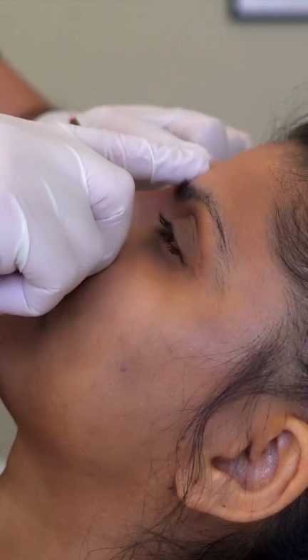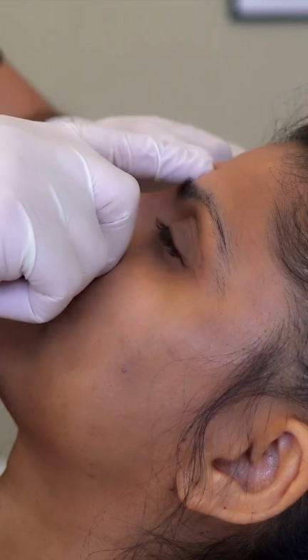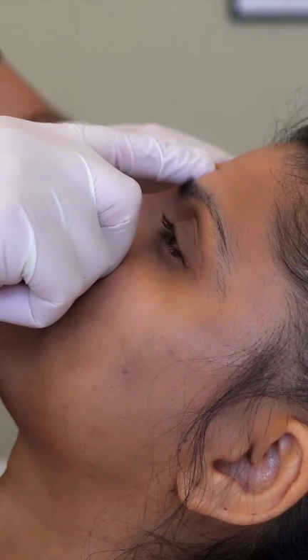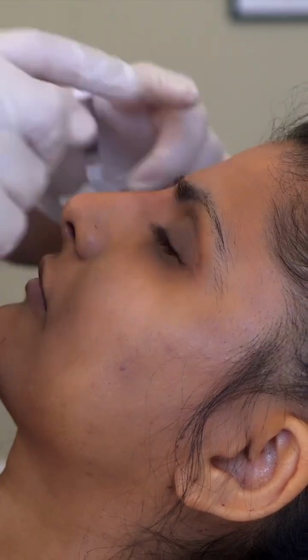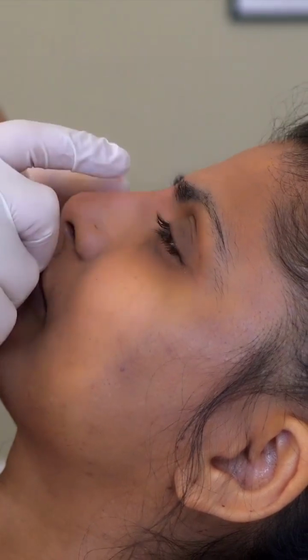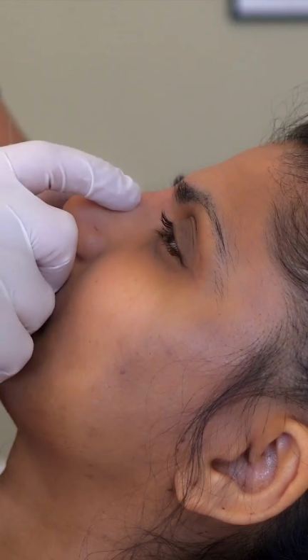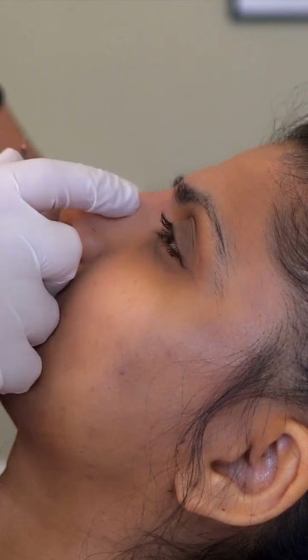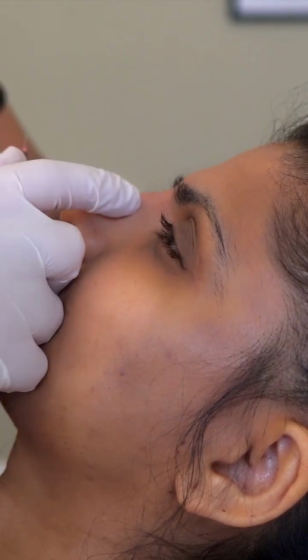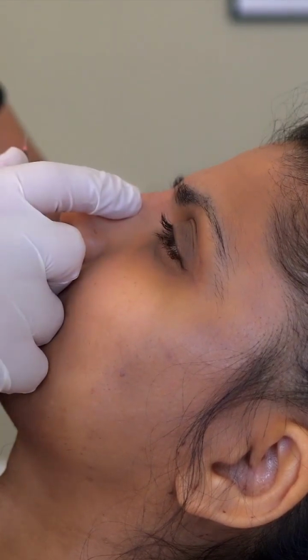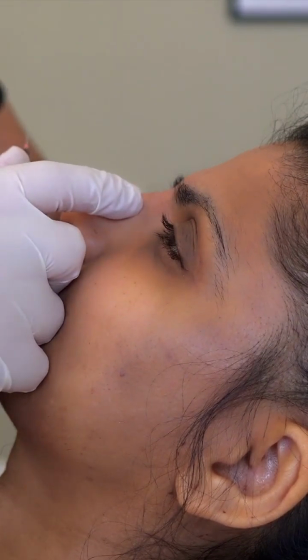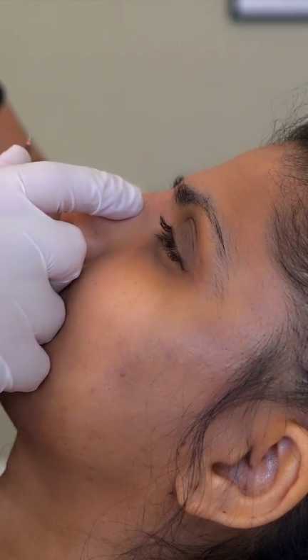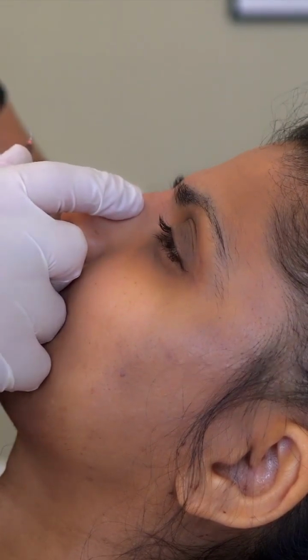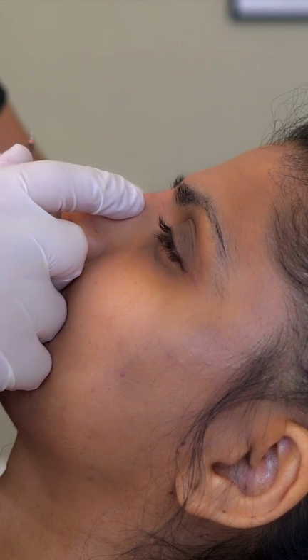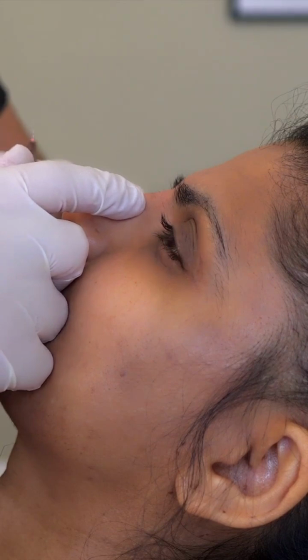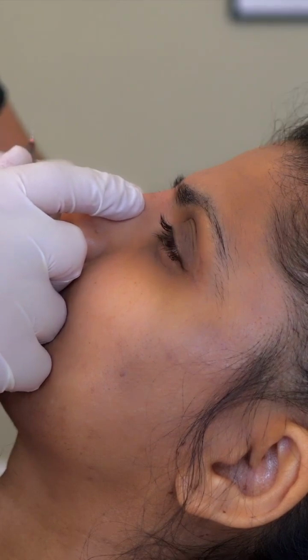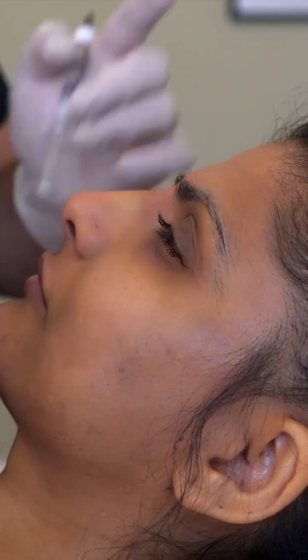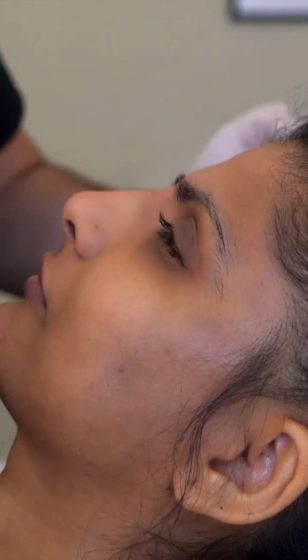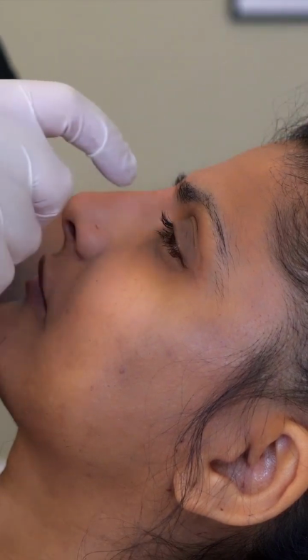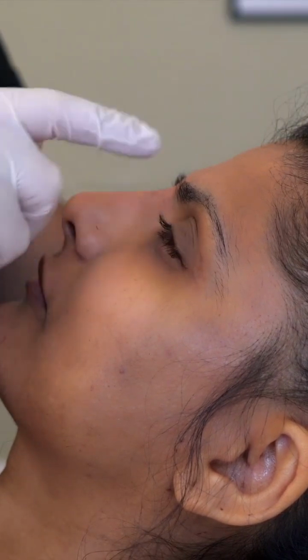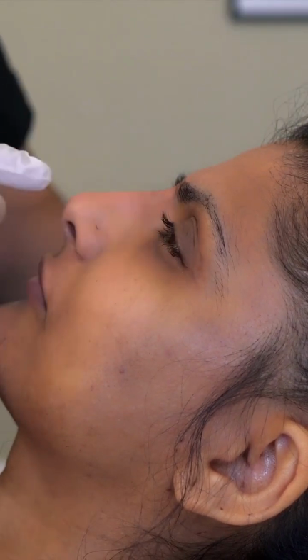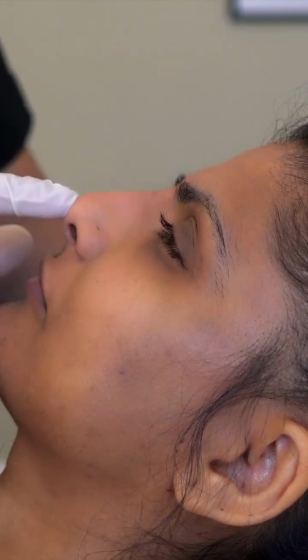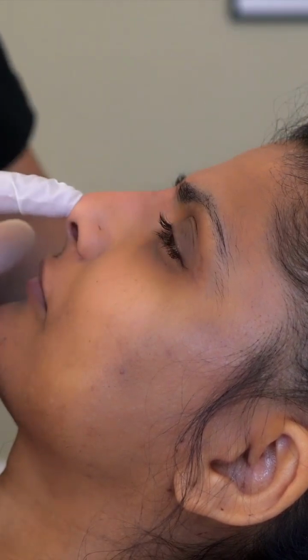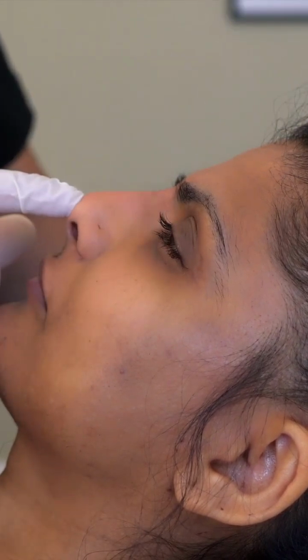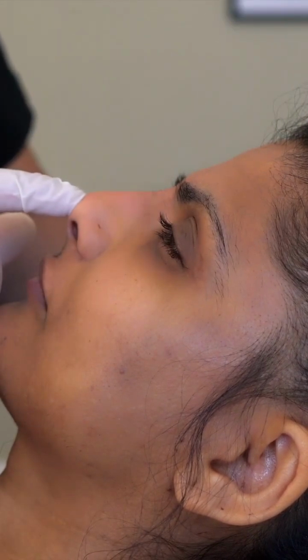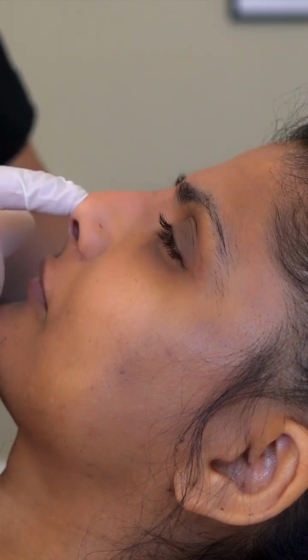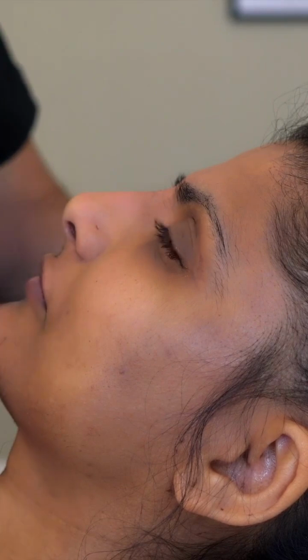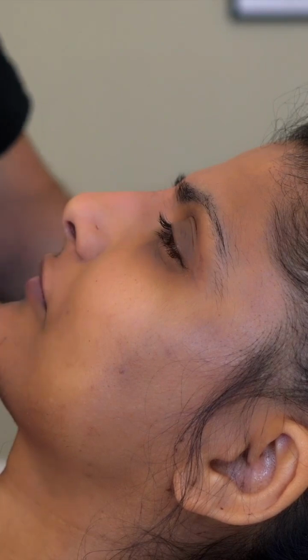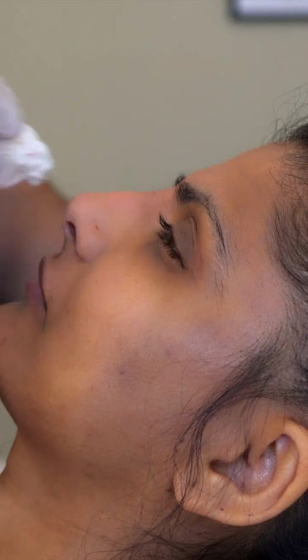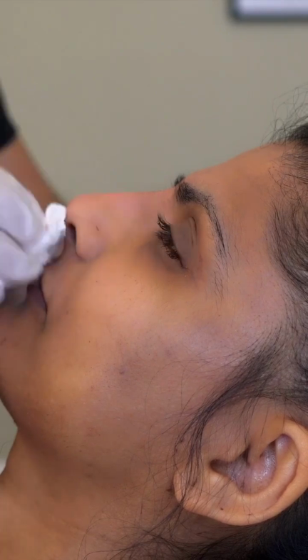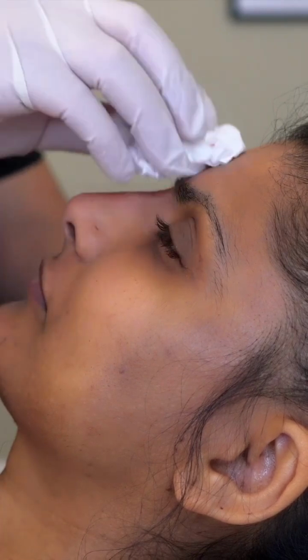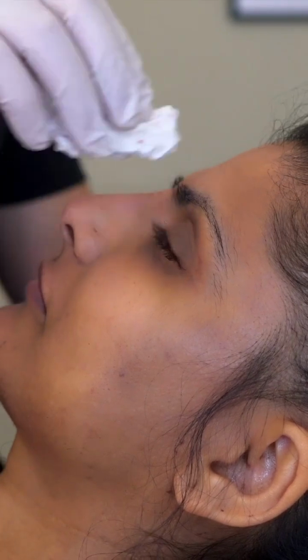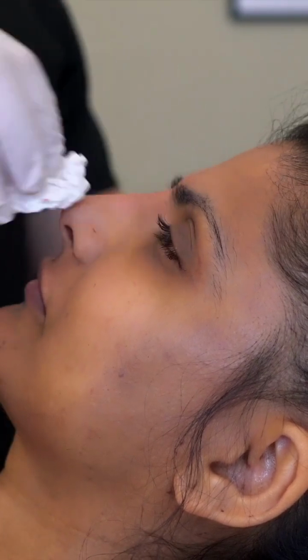It's also worth checking the capillary refill — checking the blood supply by pressing ideally for at least three seconds, ideally five, then releasing to see the blood supply coming back, especially to the tip of the nose. Everything looks great, so thank you so much.